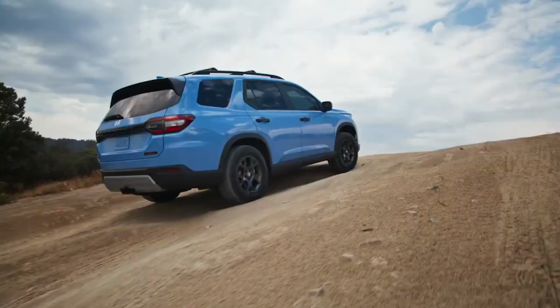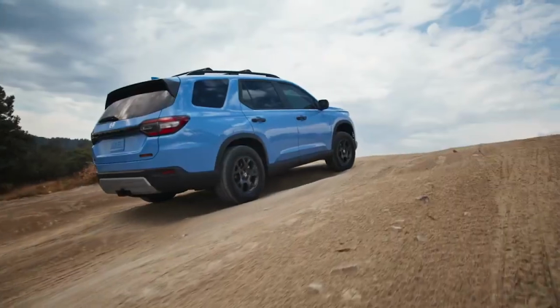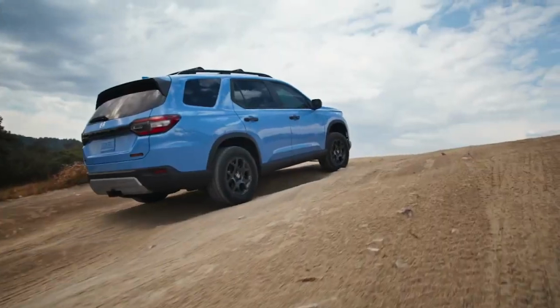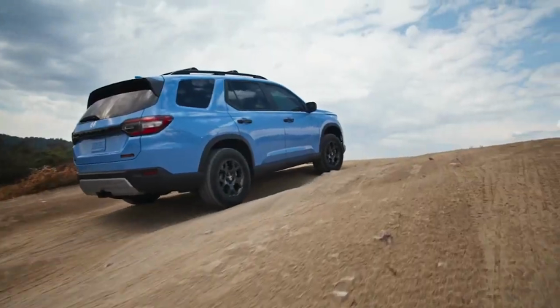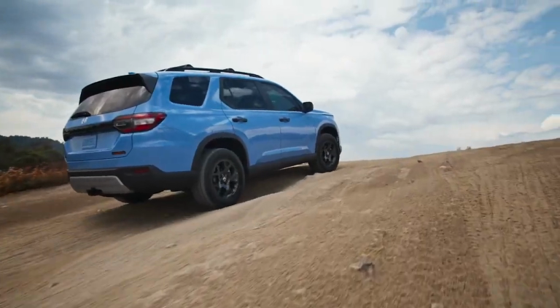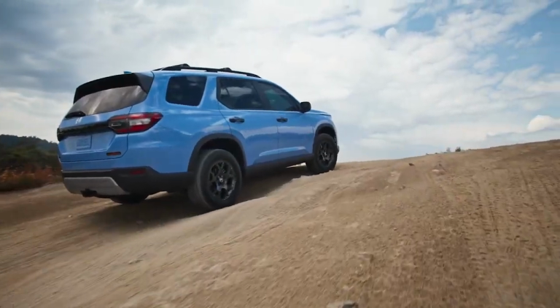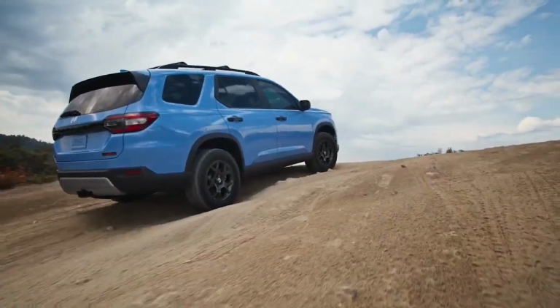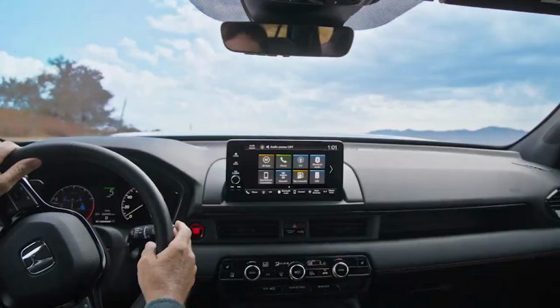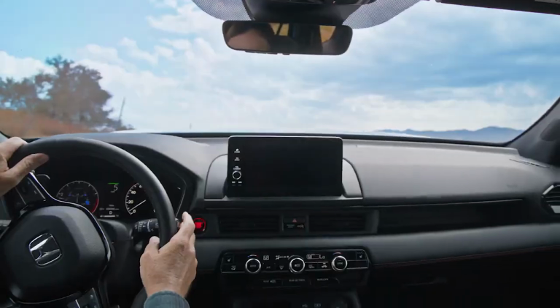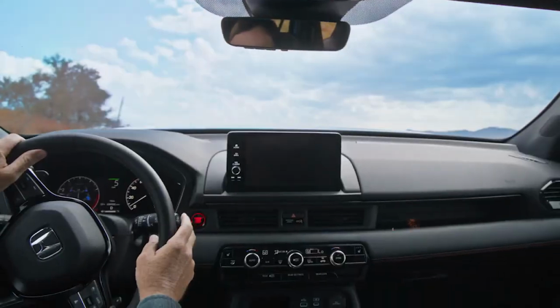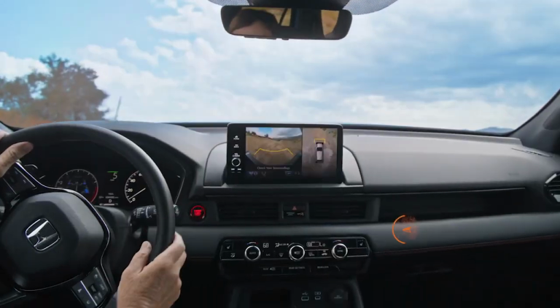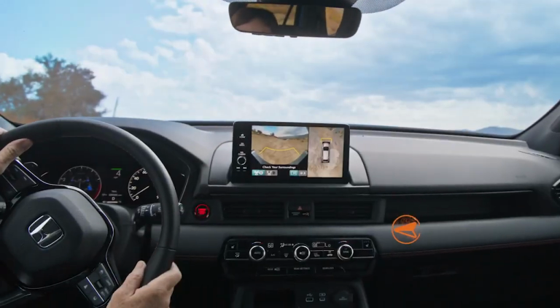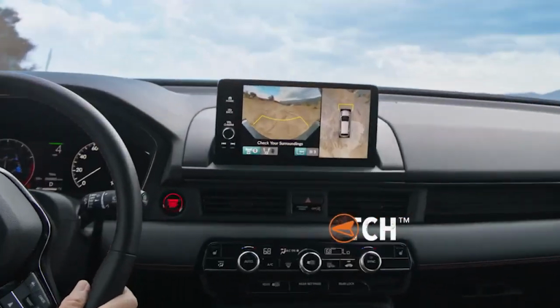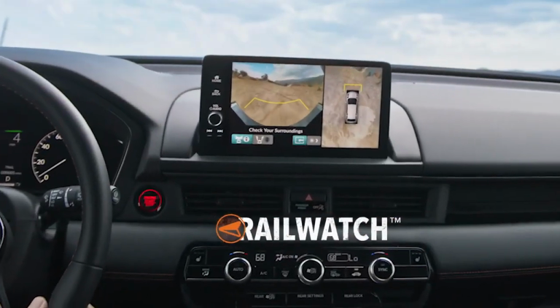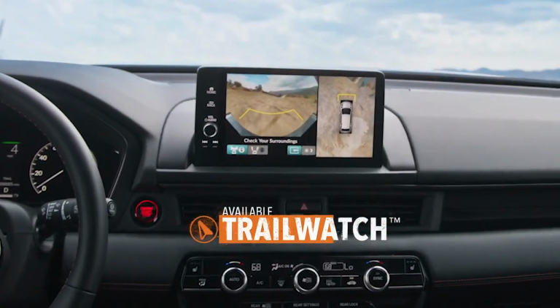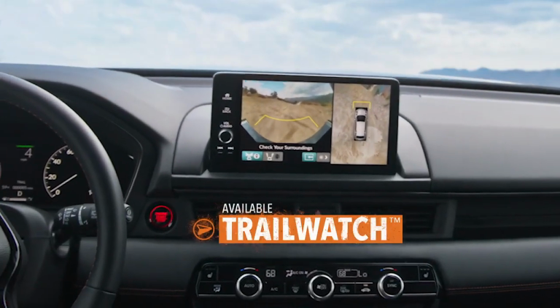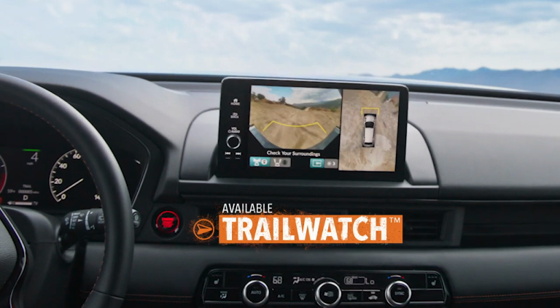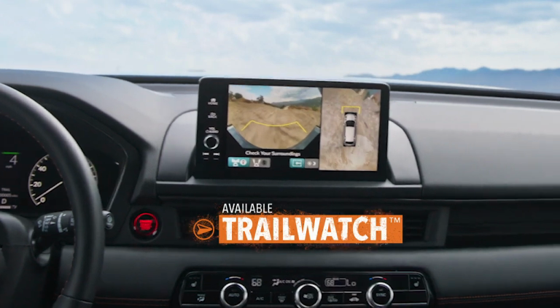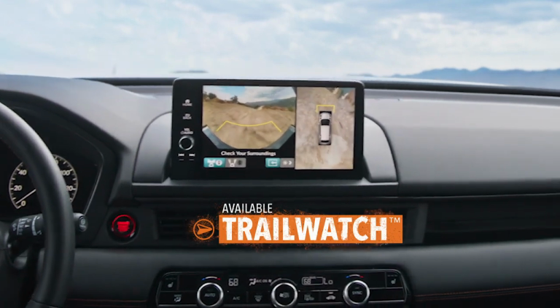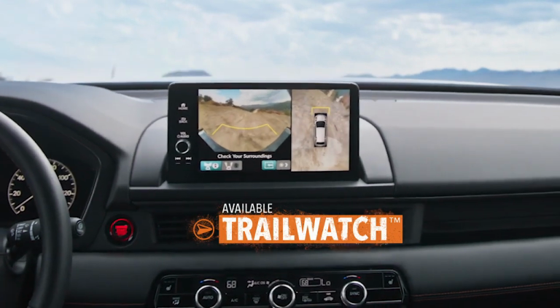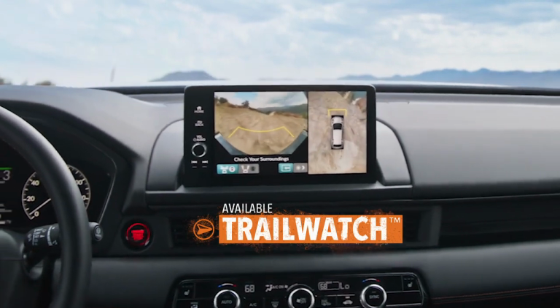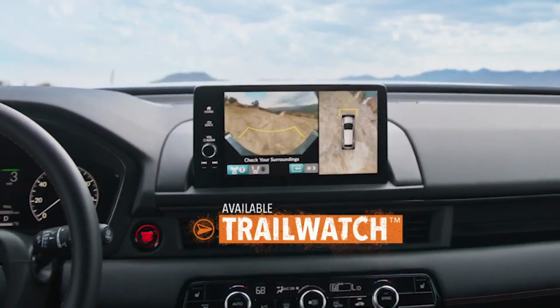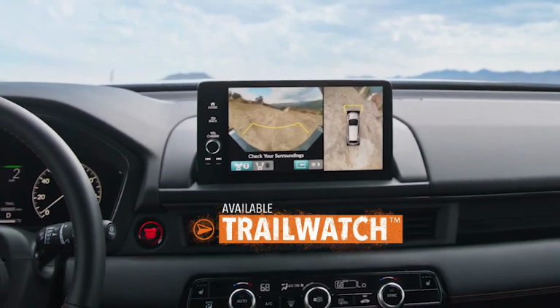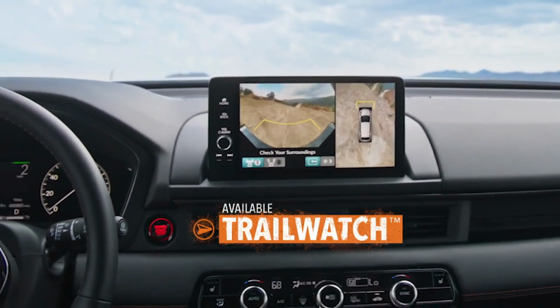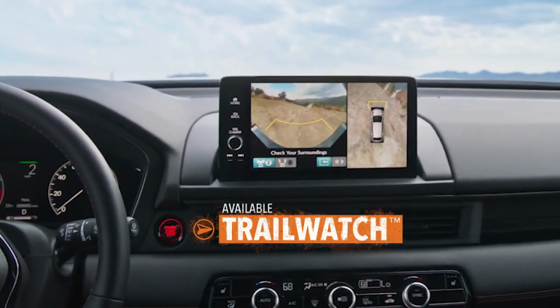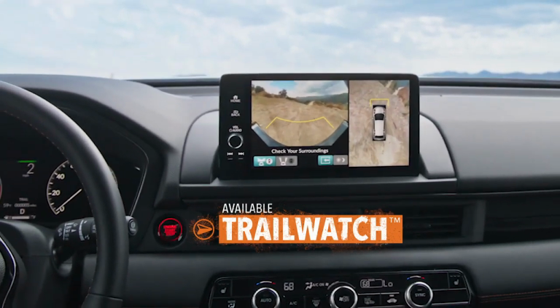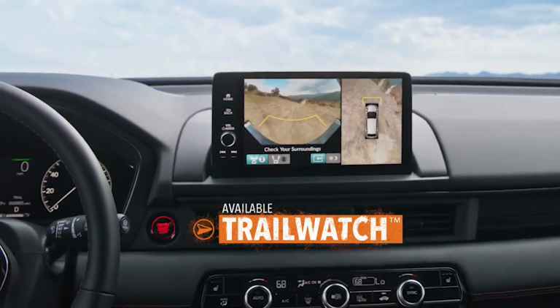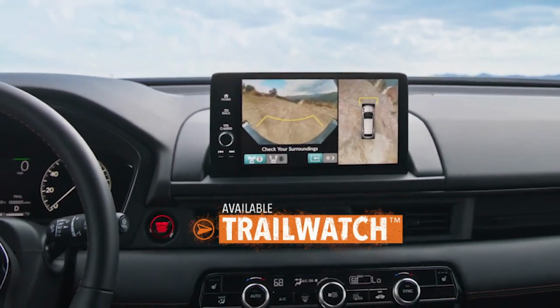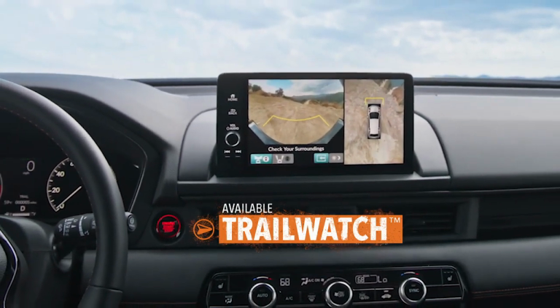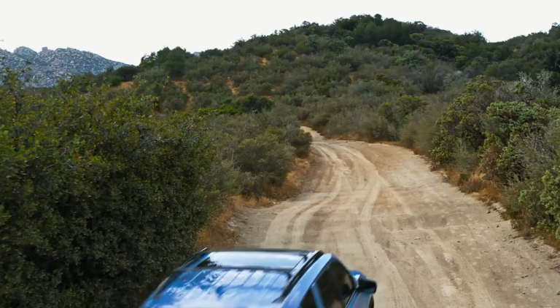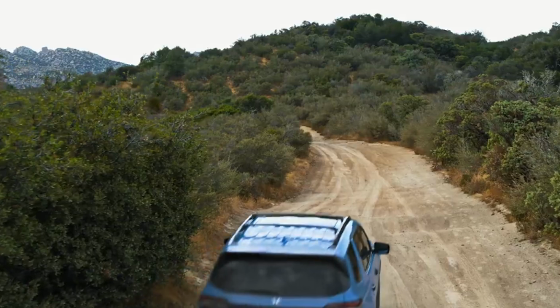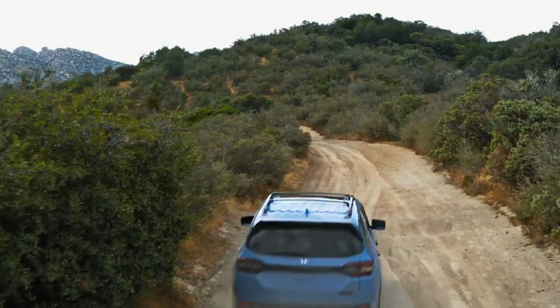And when you hit those steep slopes, the Pilot's available trail watch monitor can give you a preview of what's over the next crest, until you find that perfect place.